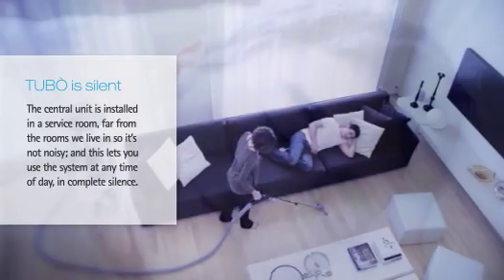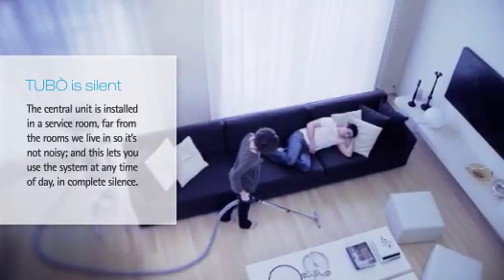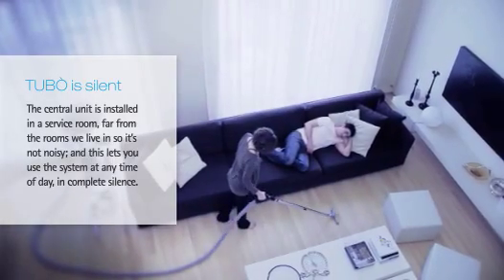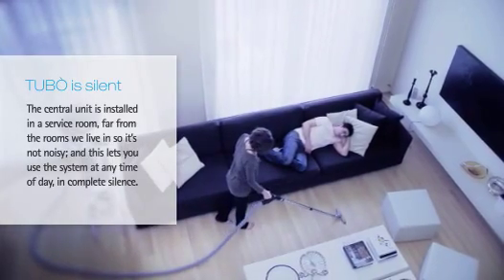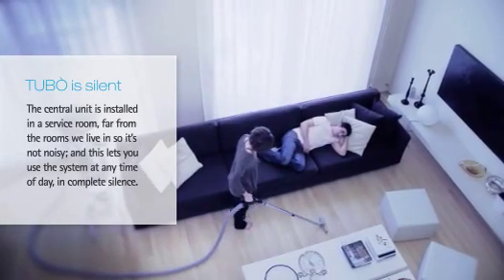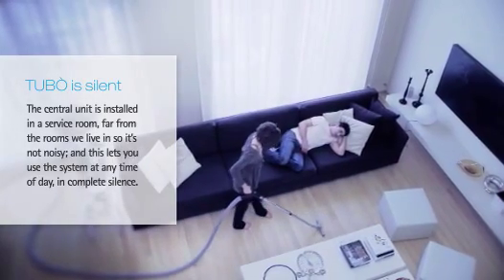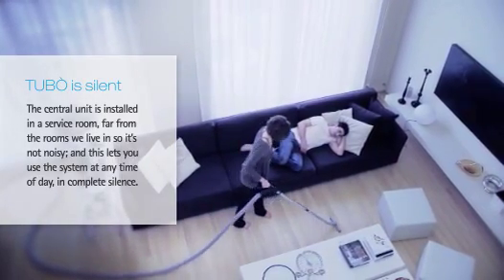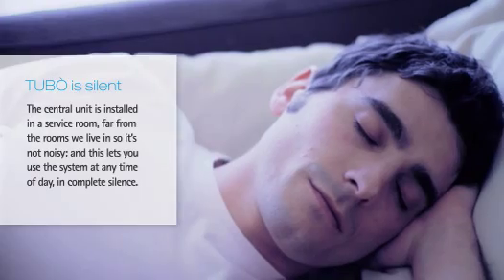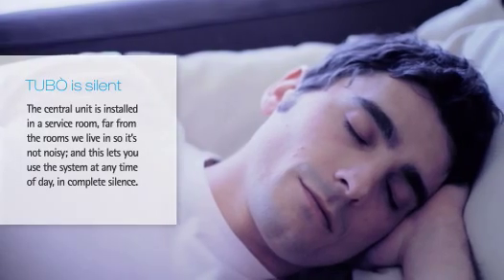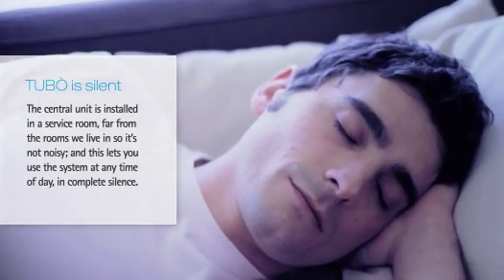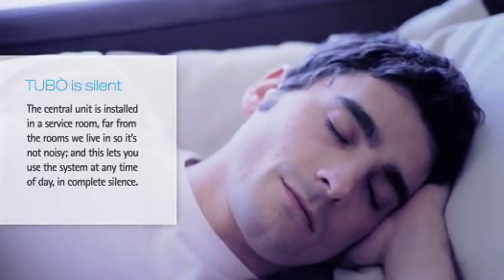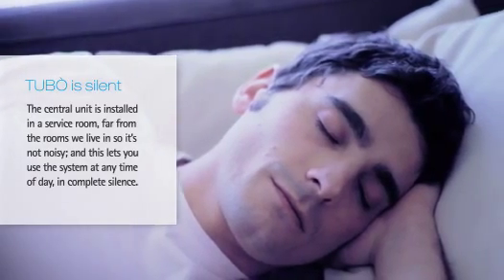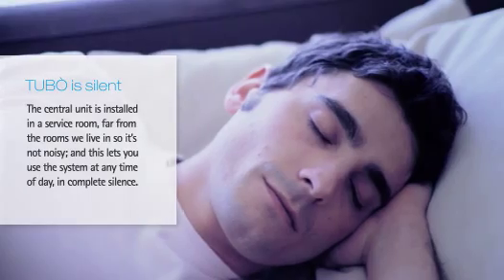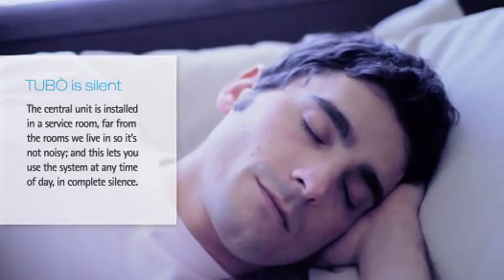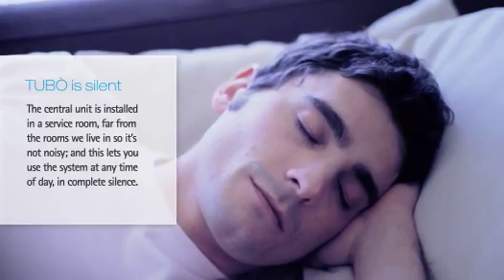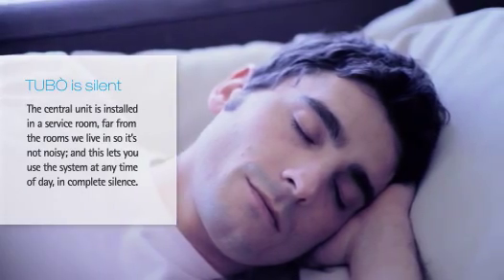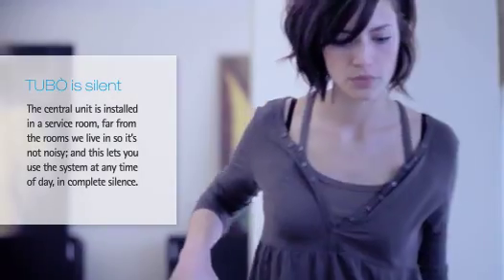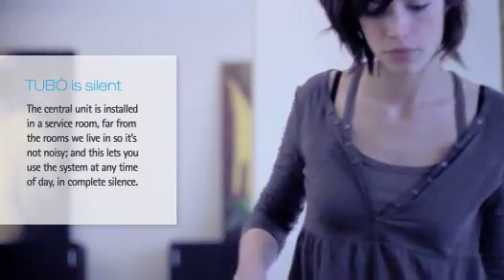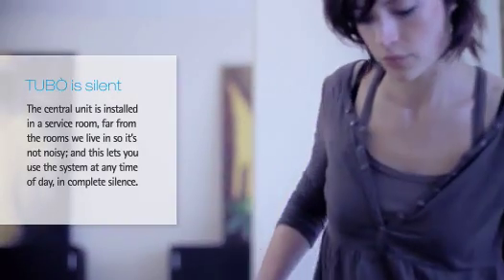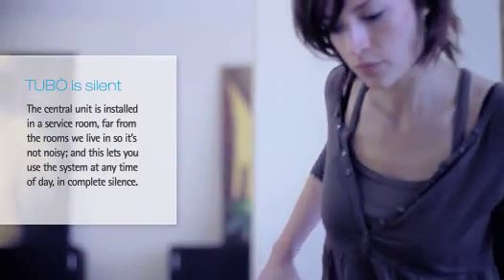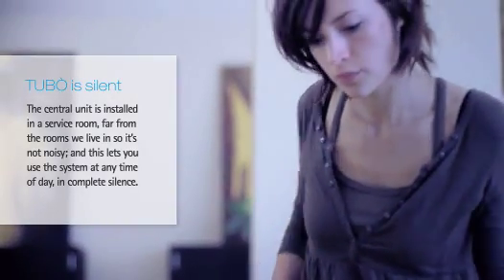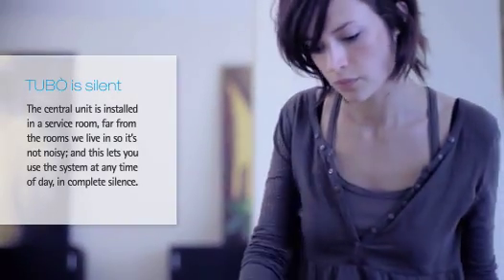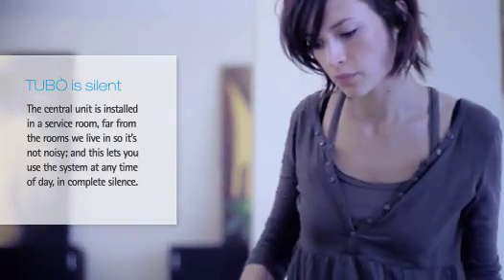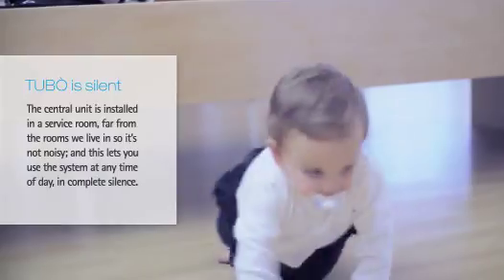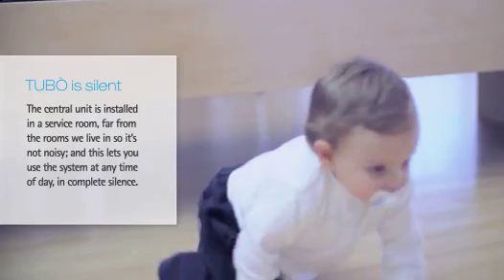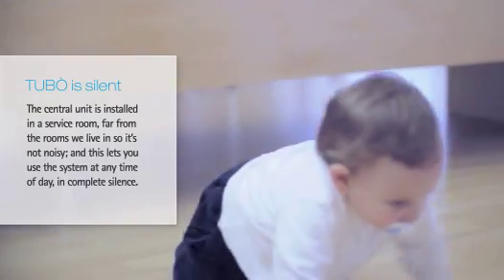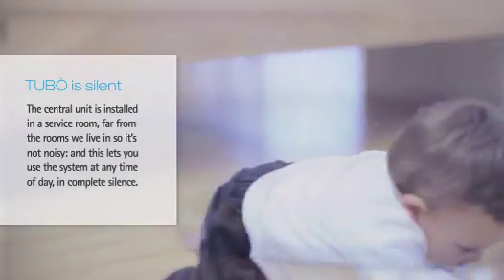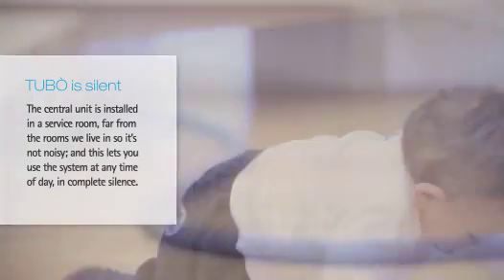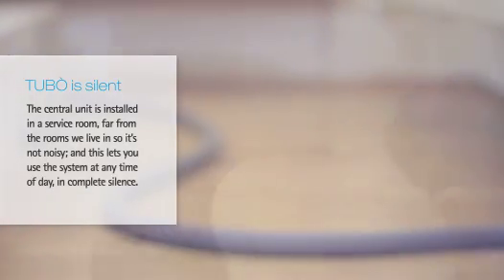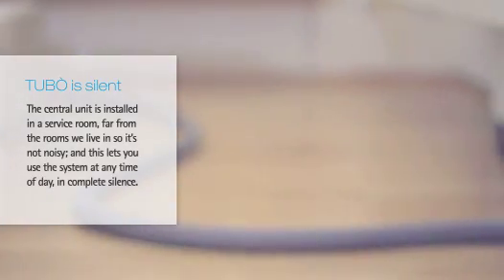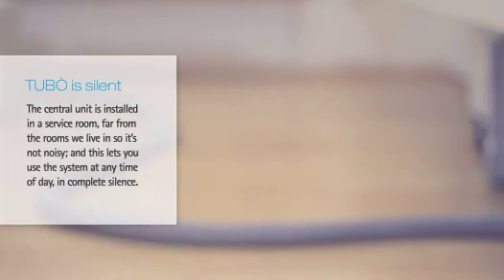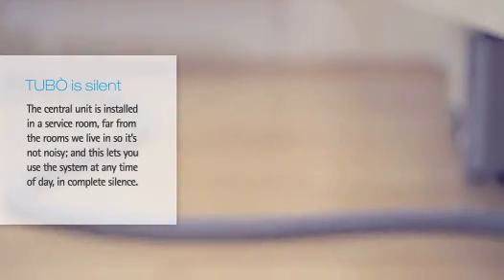Tubo is silent. The central unit is installed in a service room, far from the rooms we live in, so it's not noisy. And this lets you use the system at any time of the day, in complete silence.